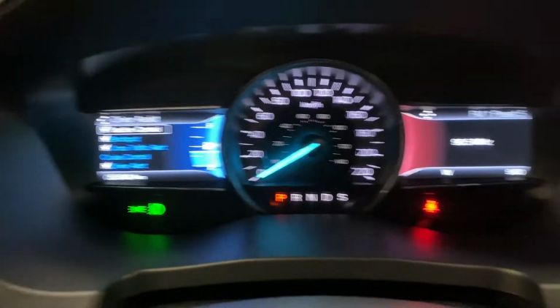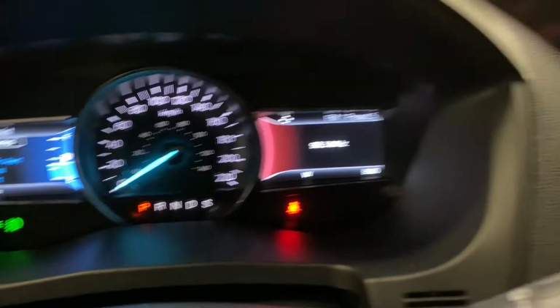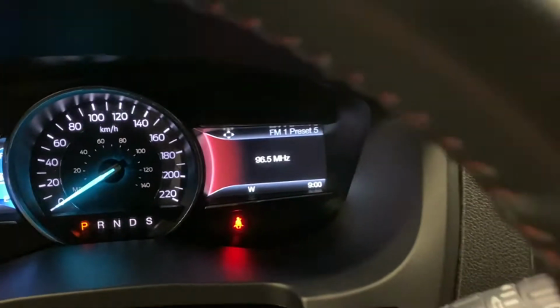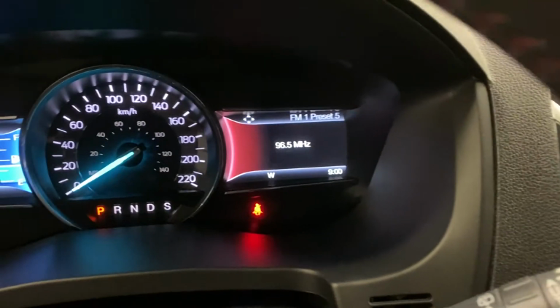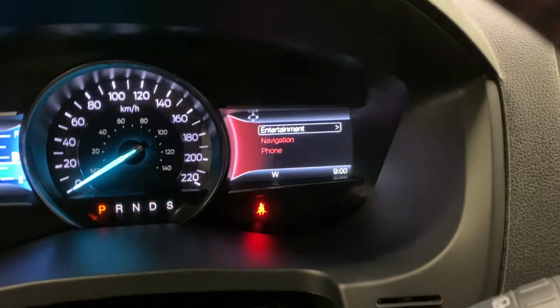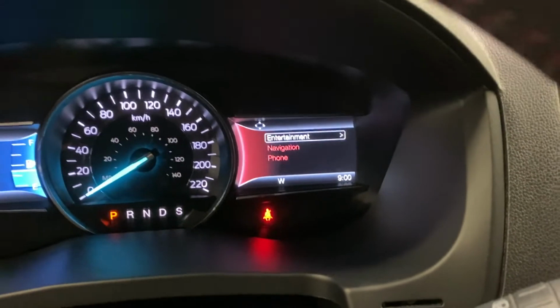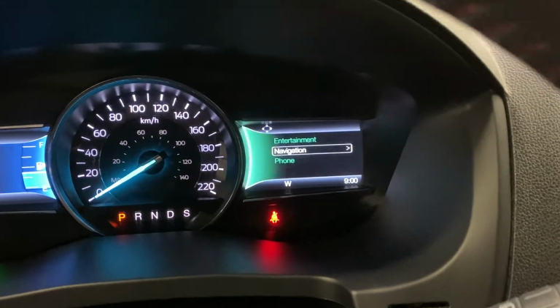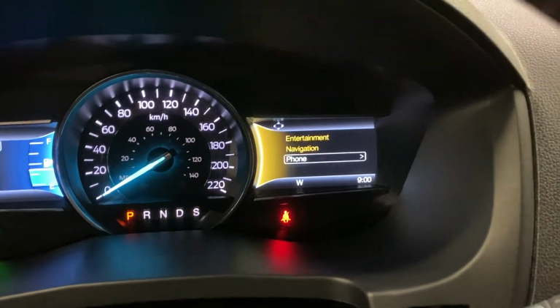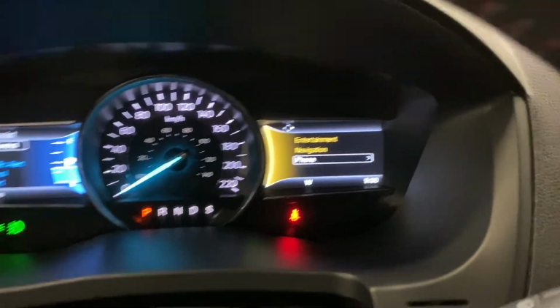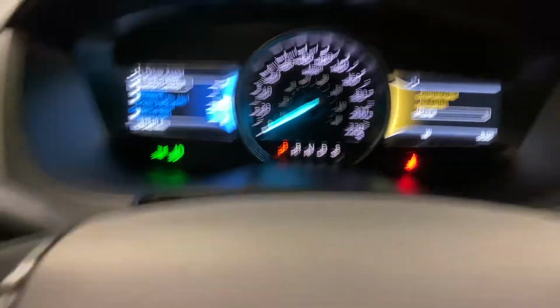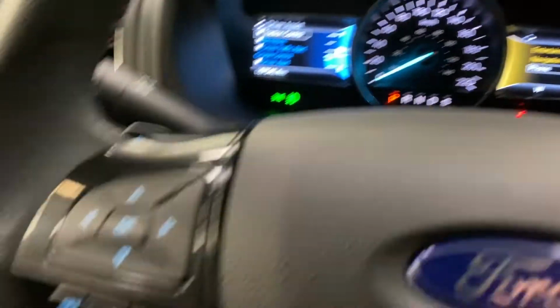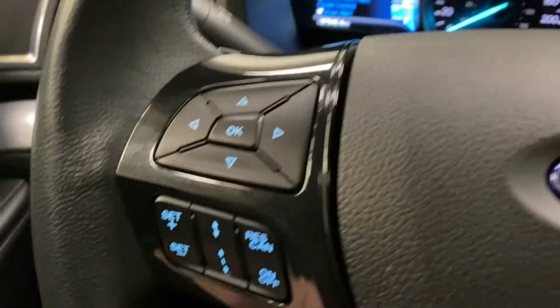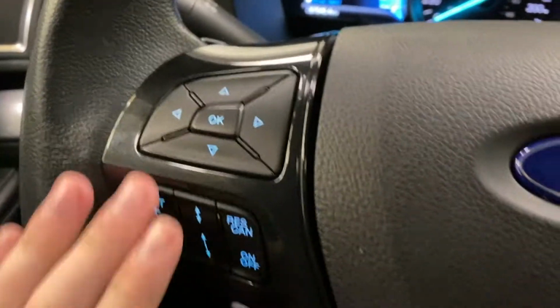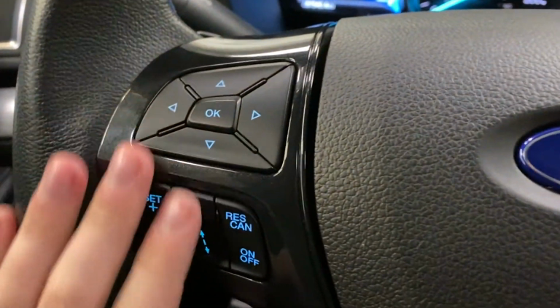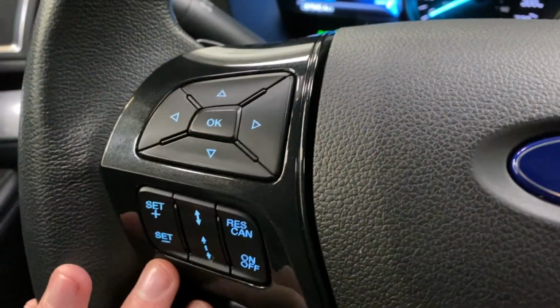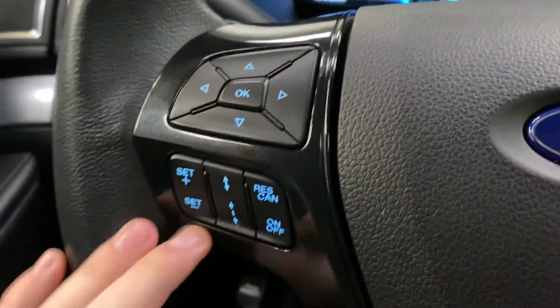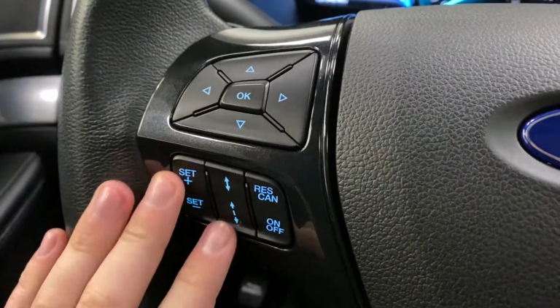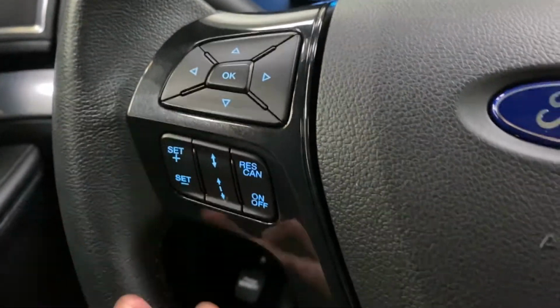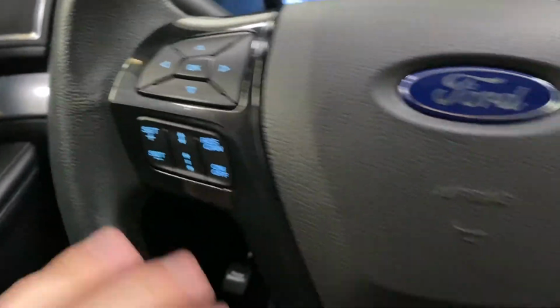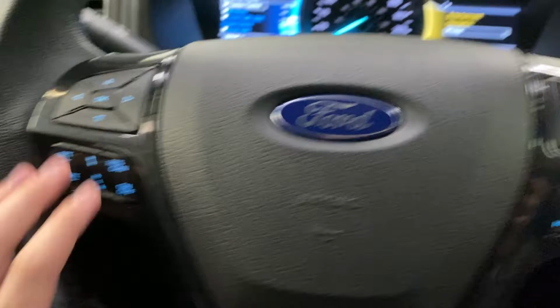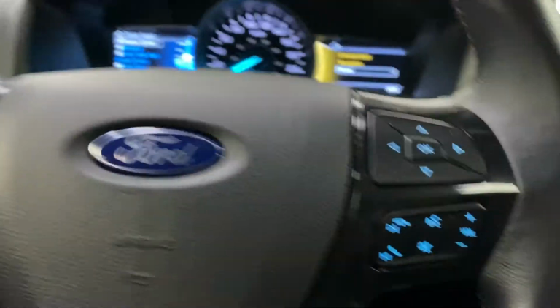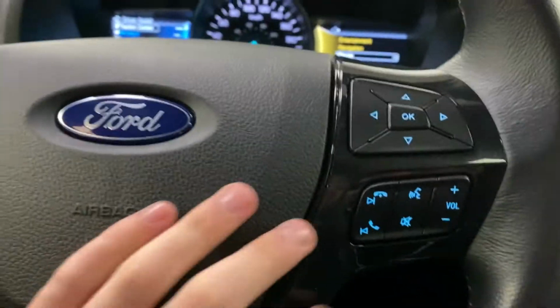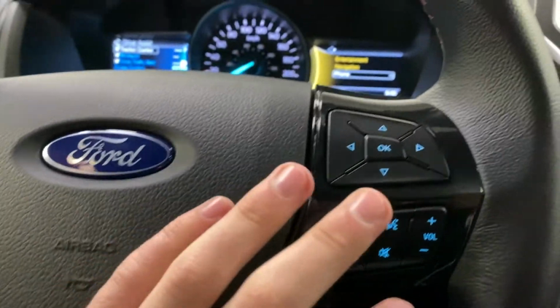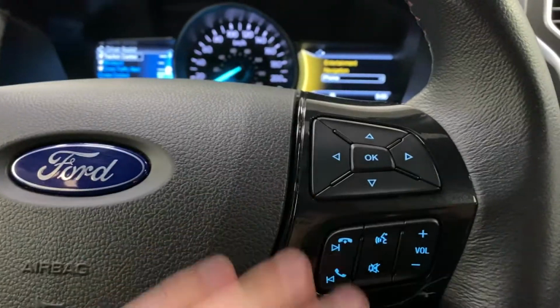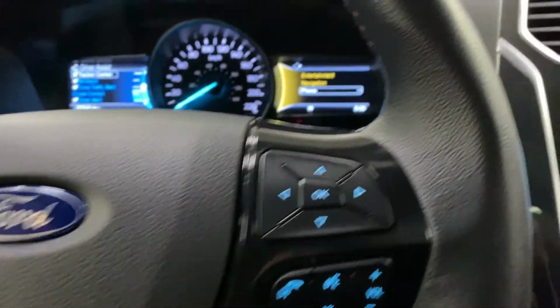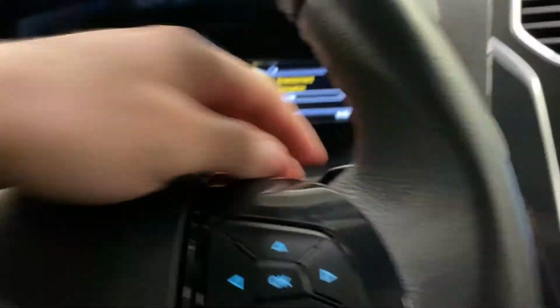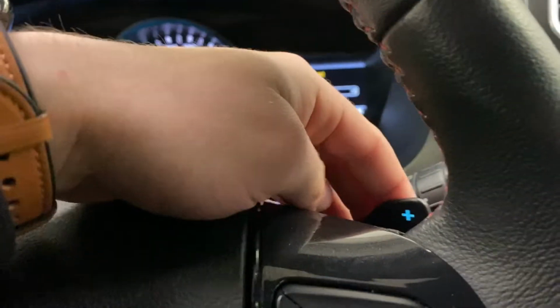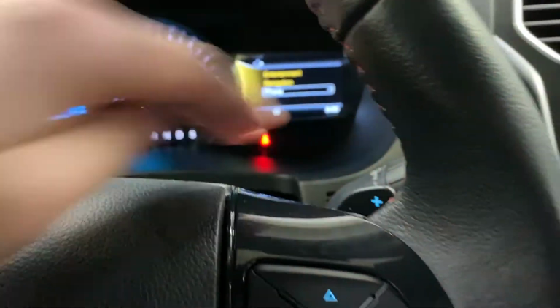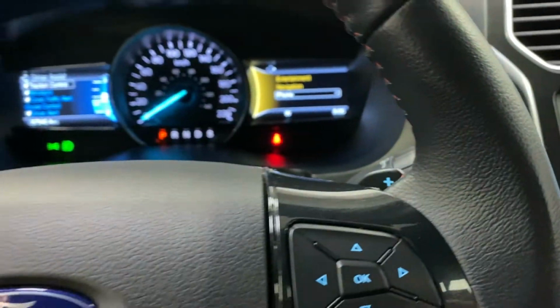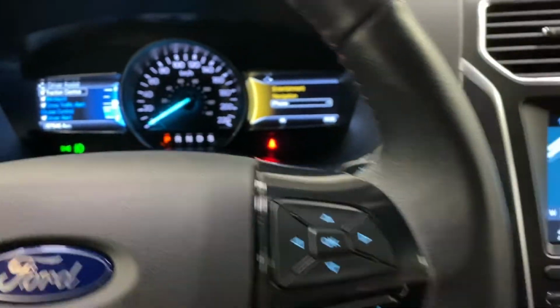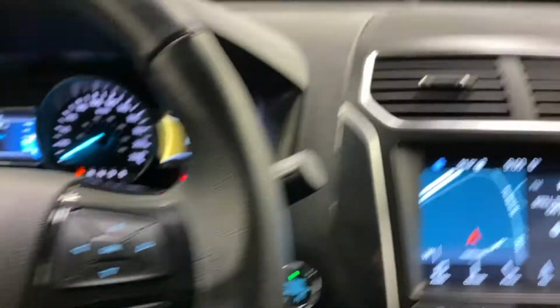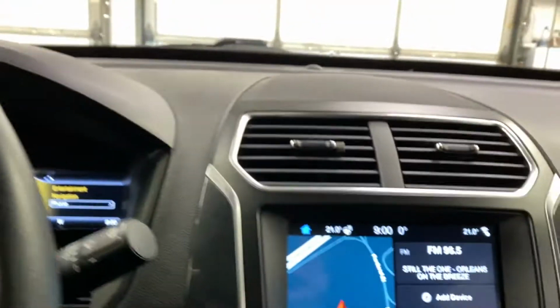On the right you've got radio controls, navigation controls, and phone settings. The steering wheel includes cruise controls on the left, menu controls, and hands-free on the right. You also have paddle shifters for sport mode behind the steering wheel.